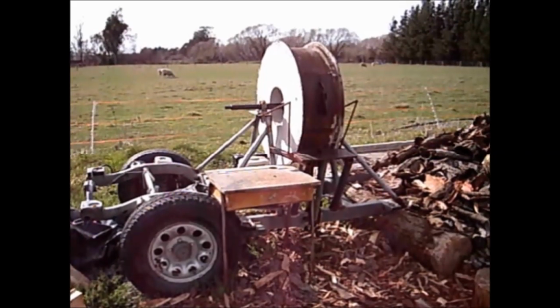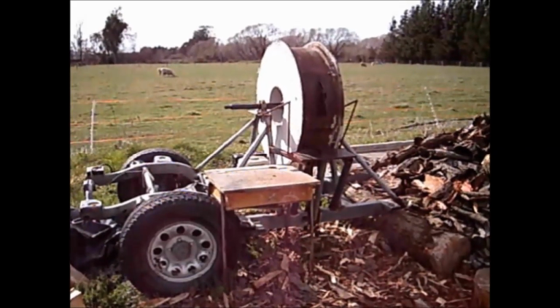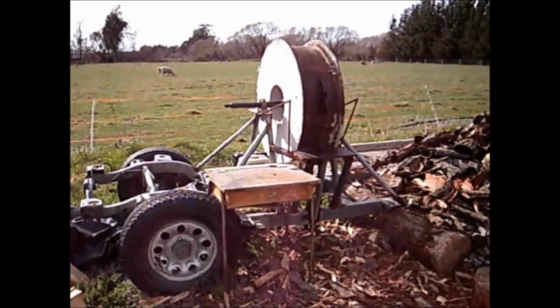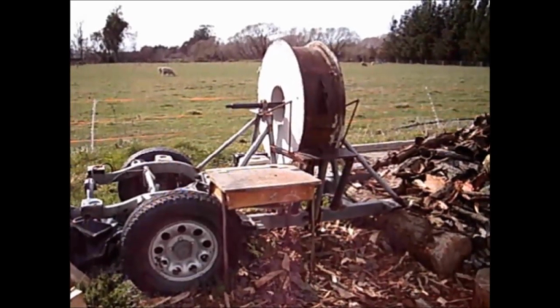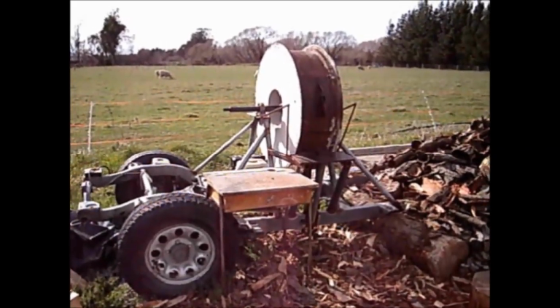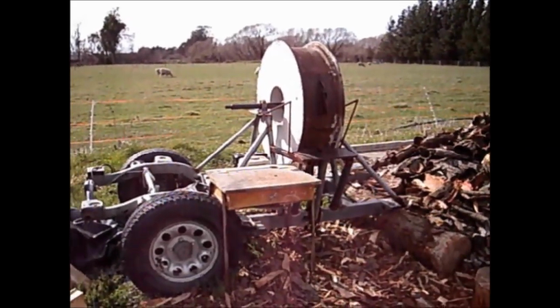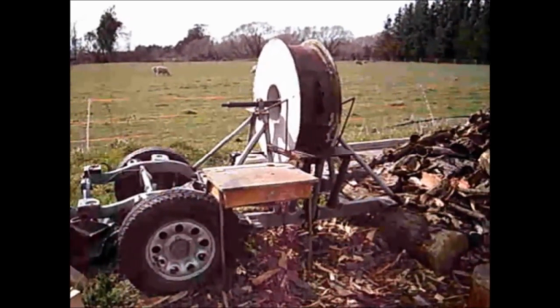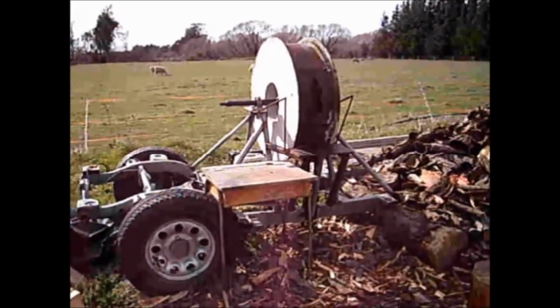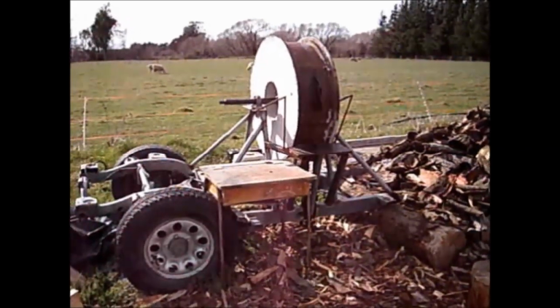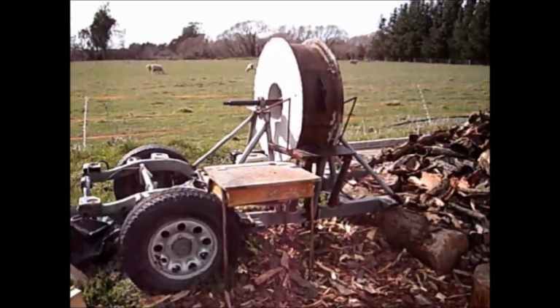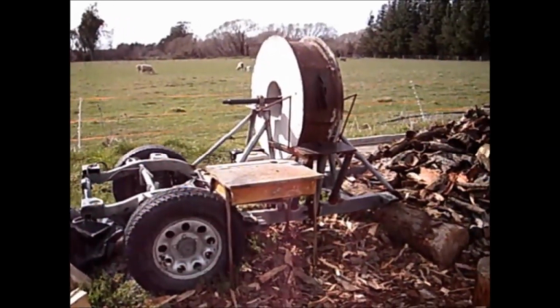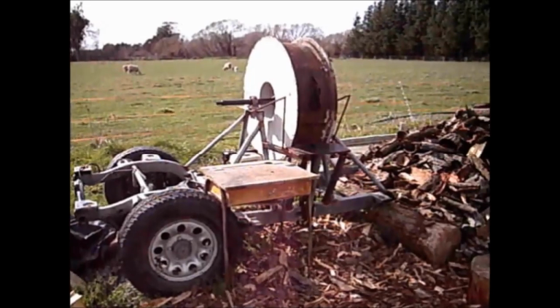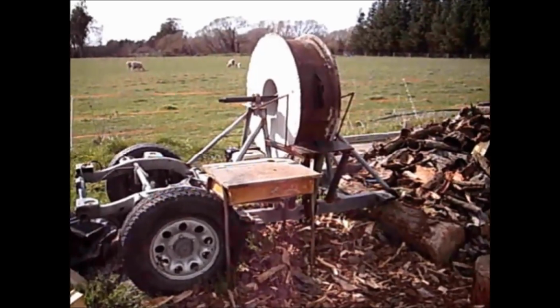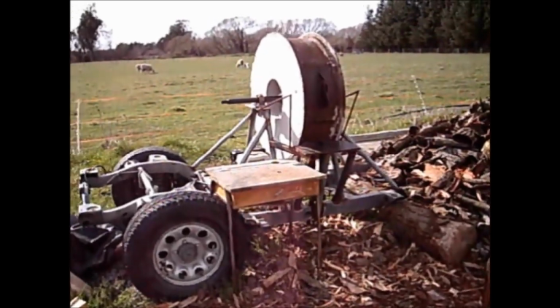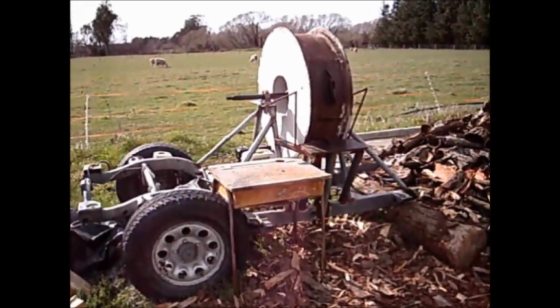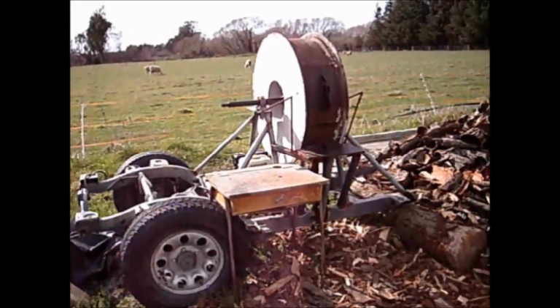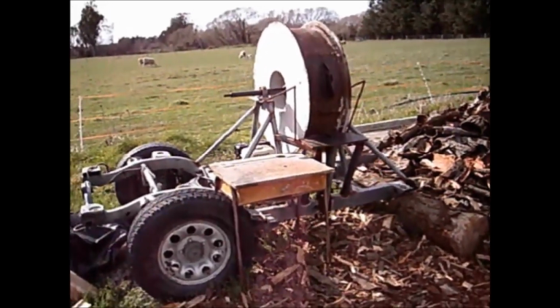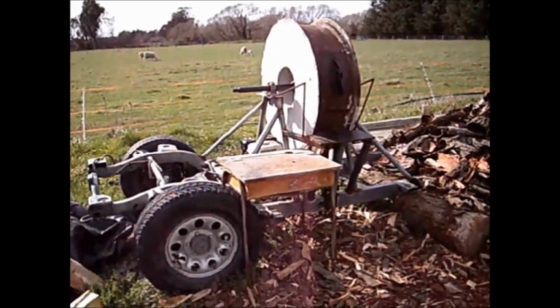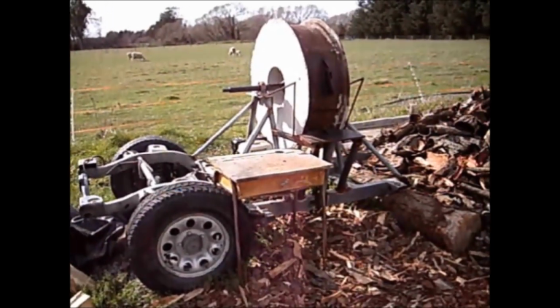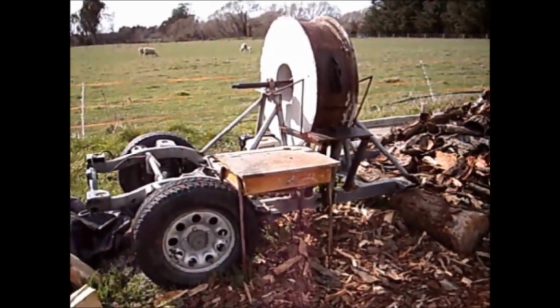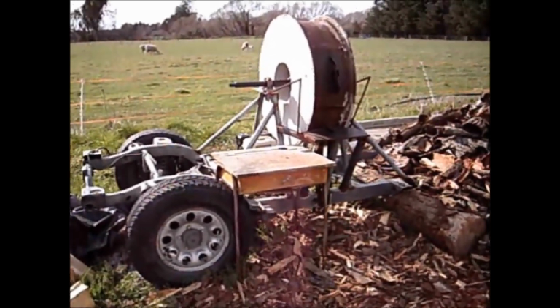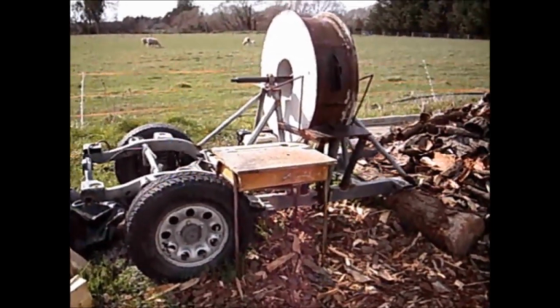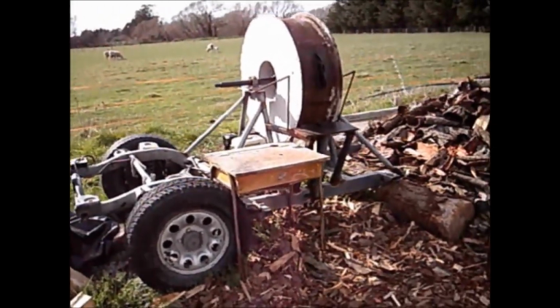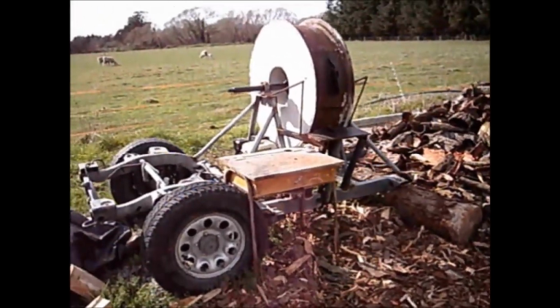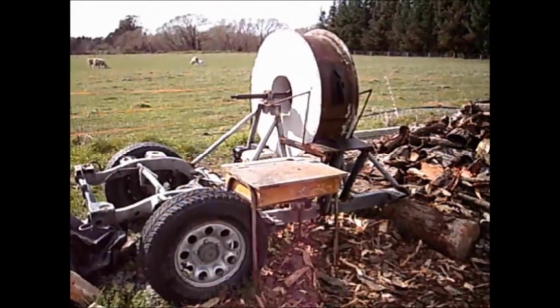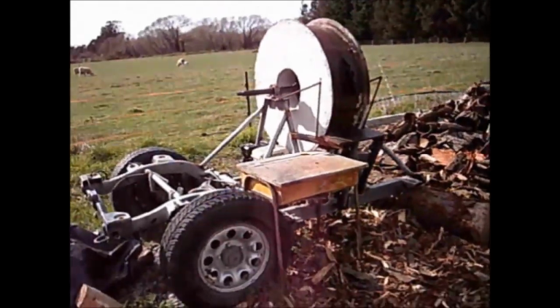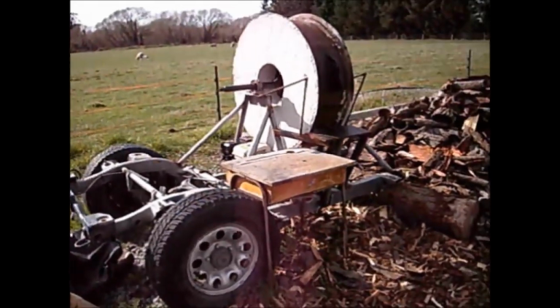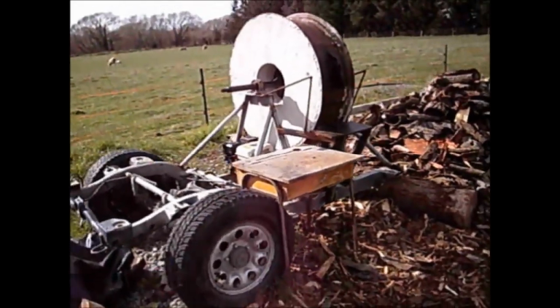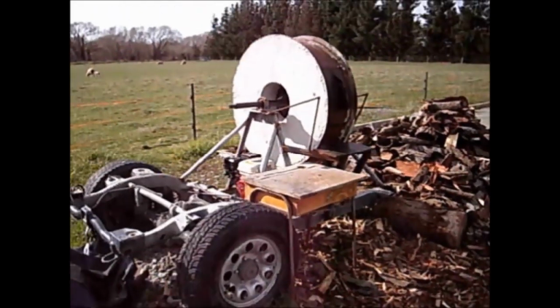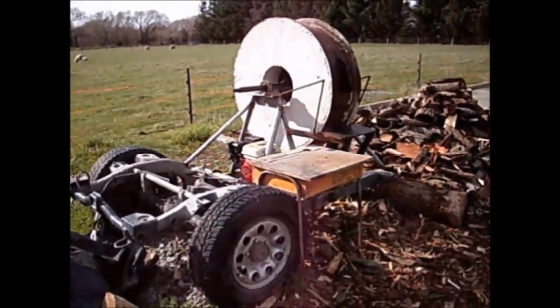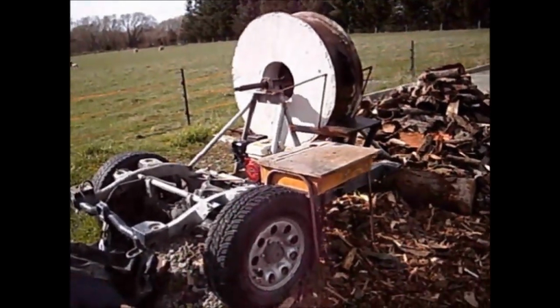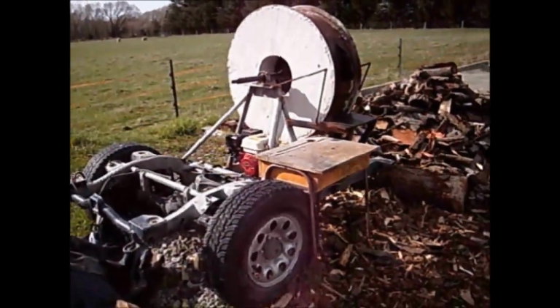Howdy y'all, this is the Redneck Log Splitter we built. This is a walk-around close-up look at the flywheel log splitter that I built, also known as the Wheel of Death or Redneck Log Splitter.